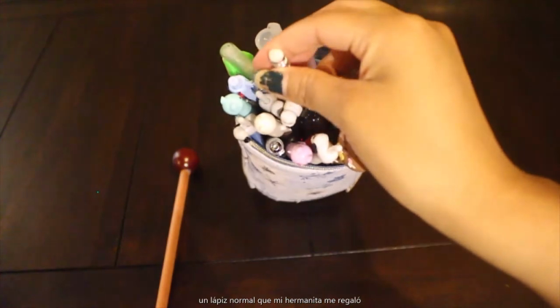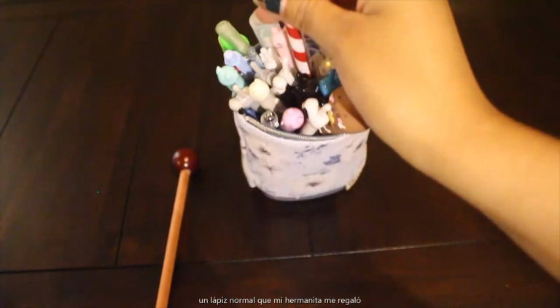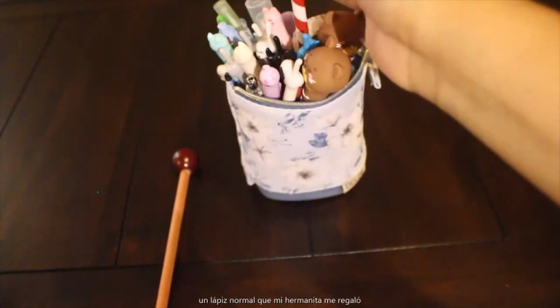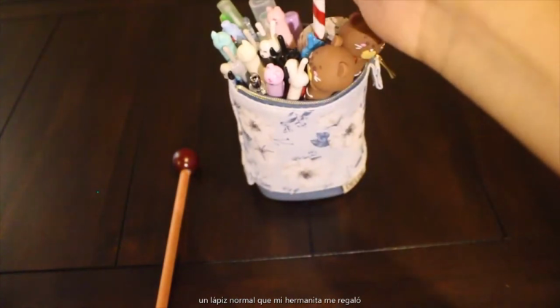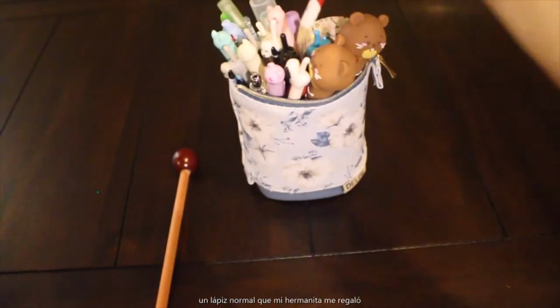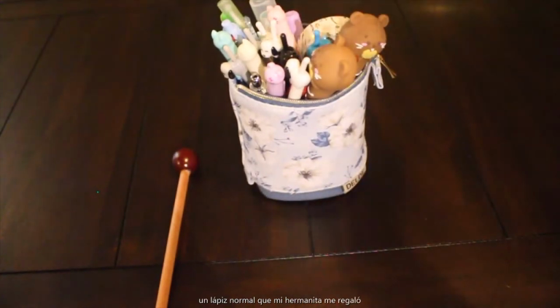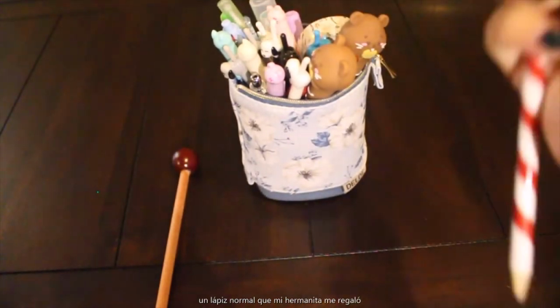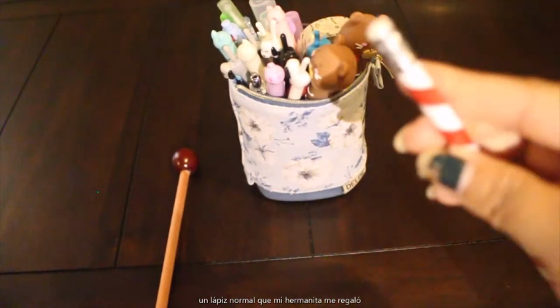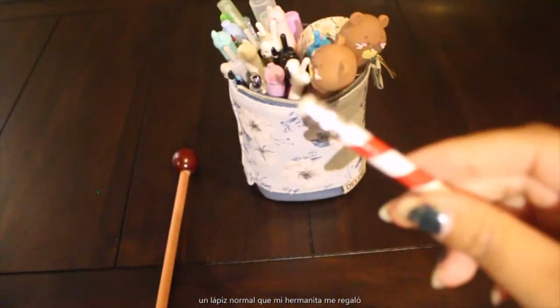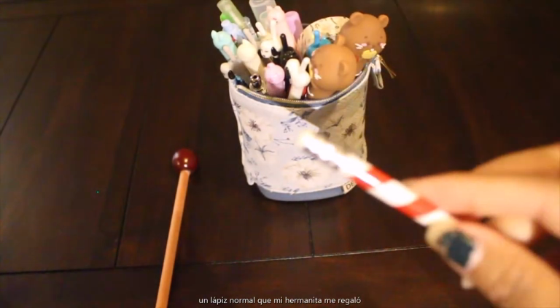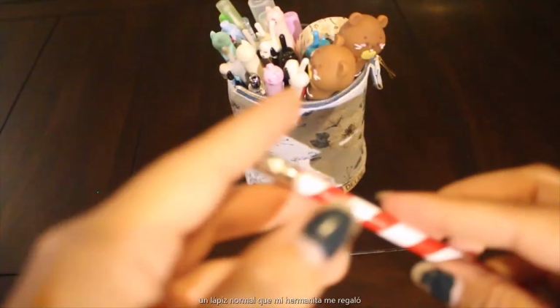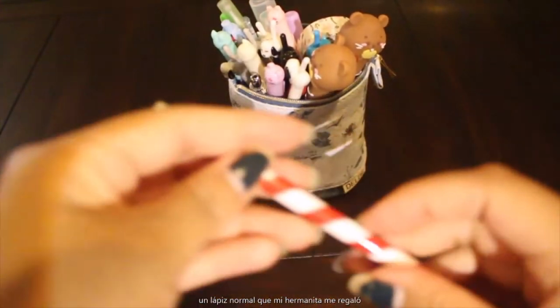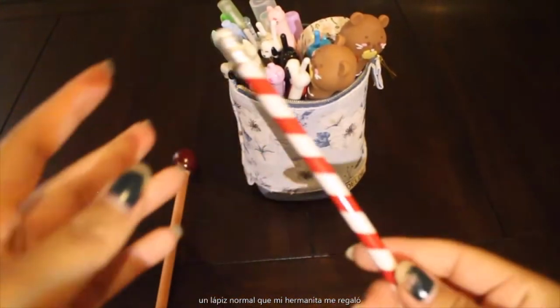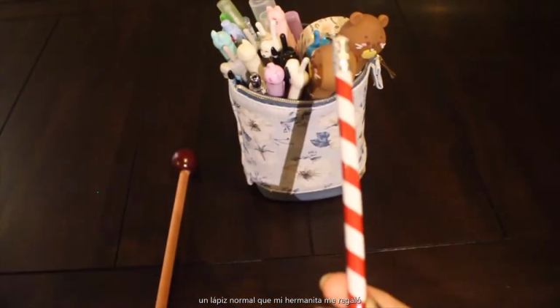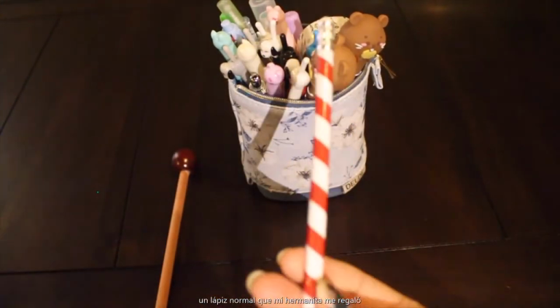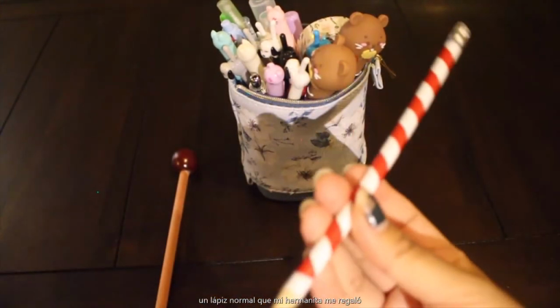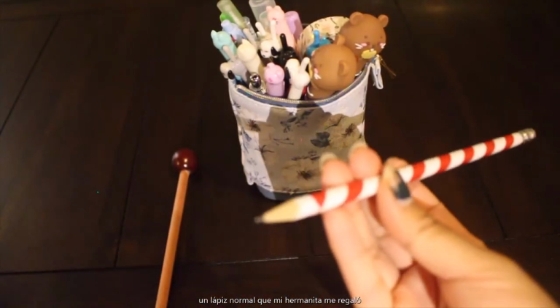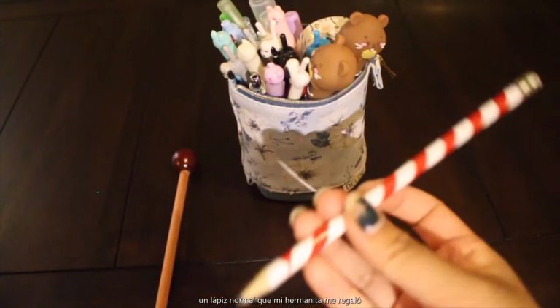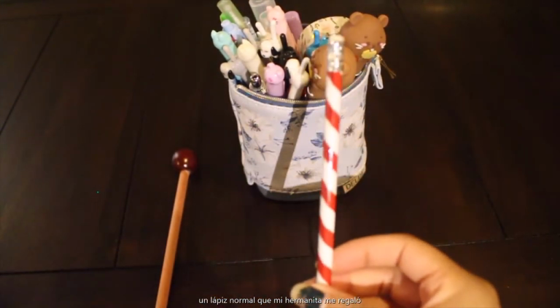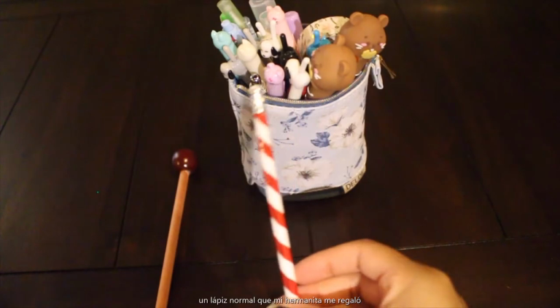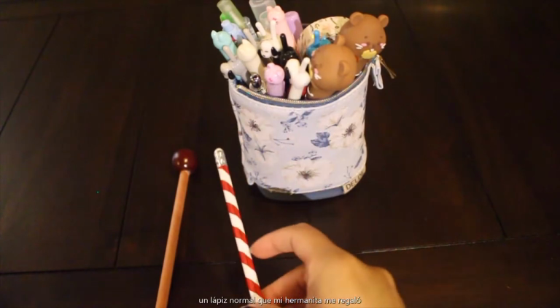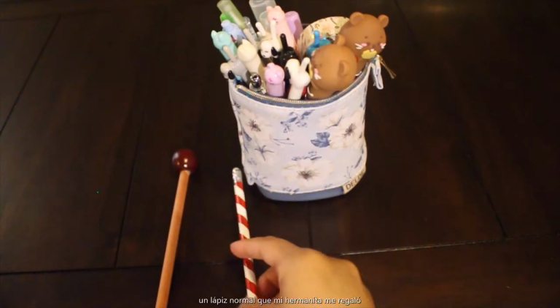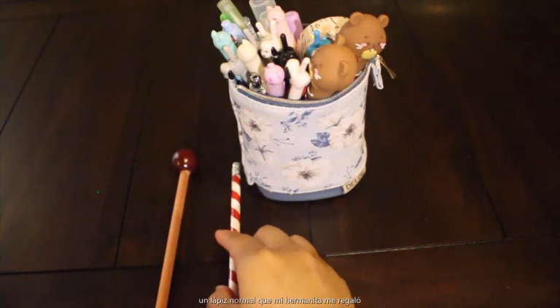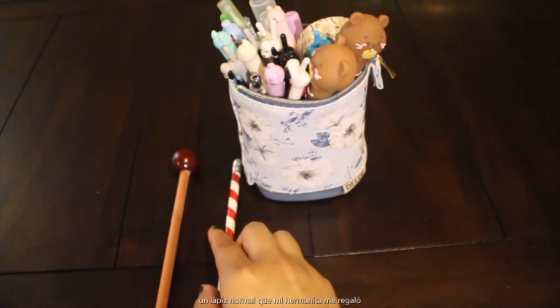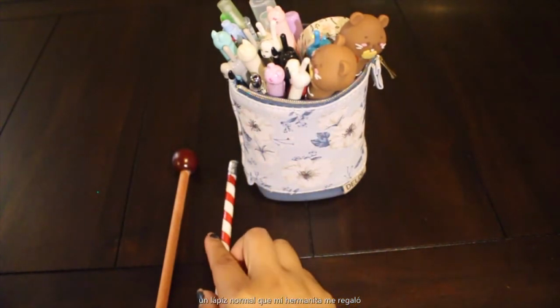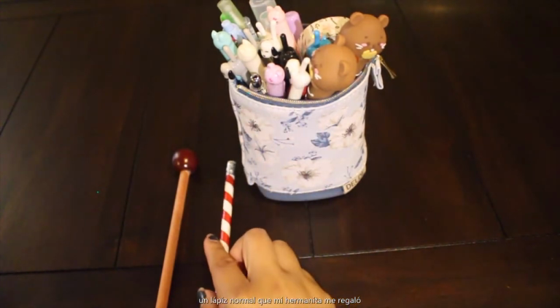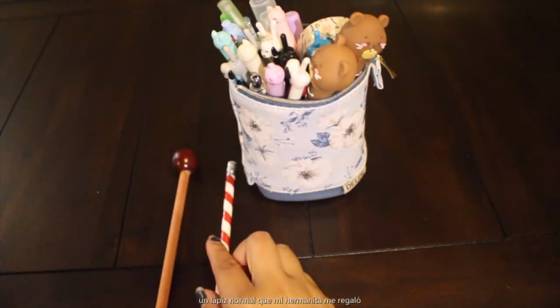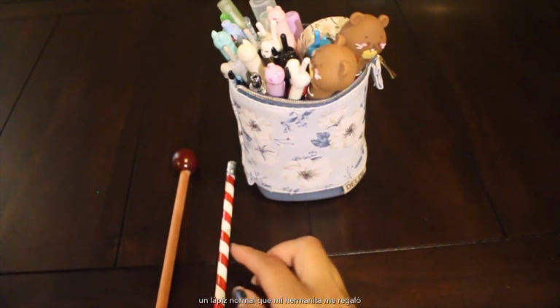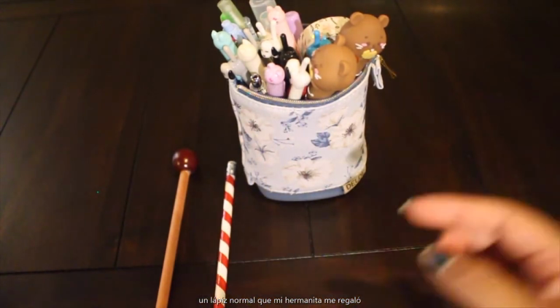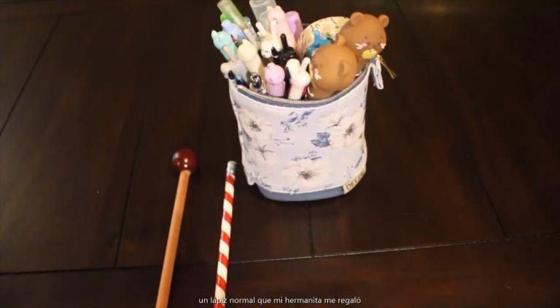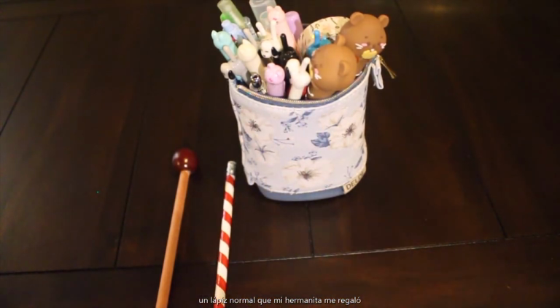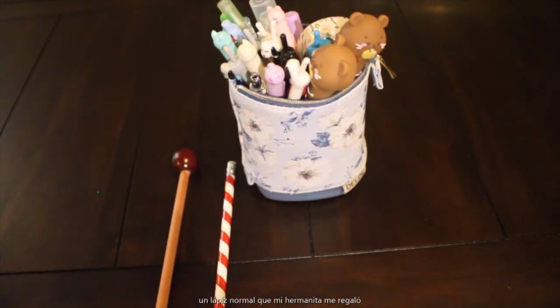Alright, this next one is just a regular Schmegler pencil. Nothing to it. Oh, my sister actually gave me this one, so thank you.